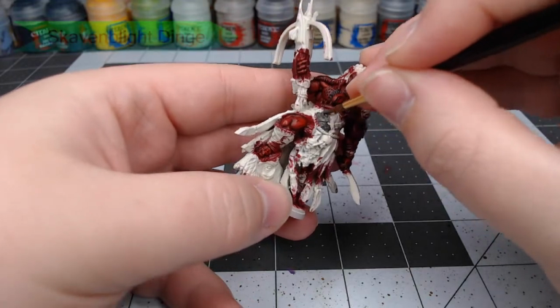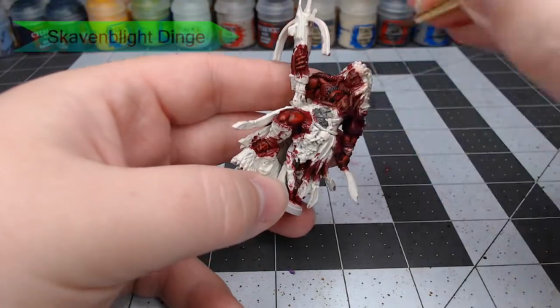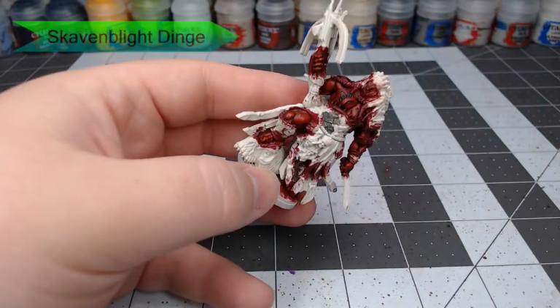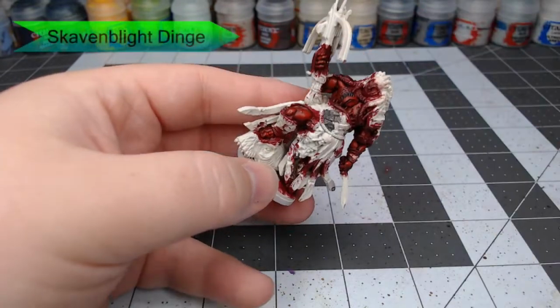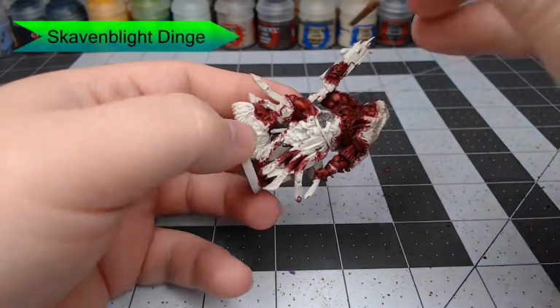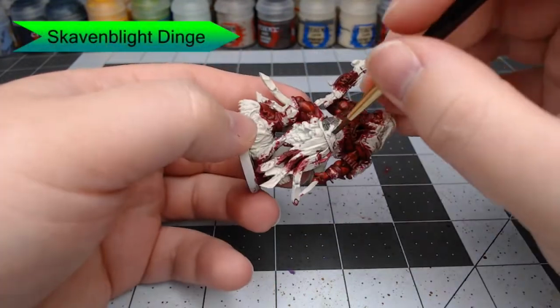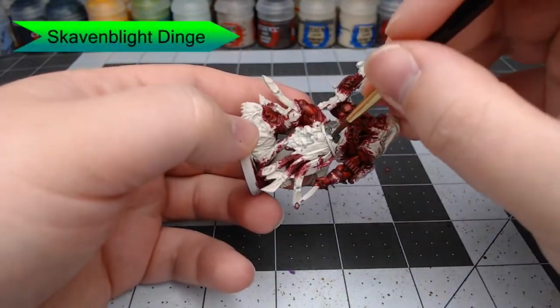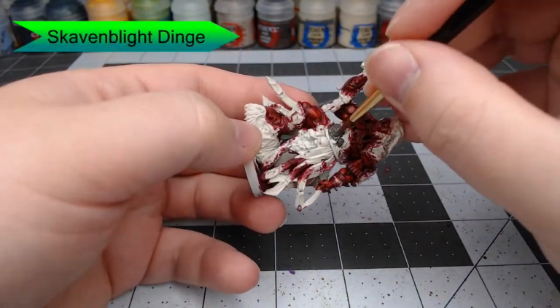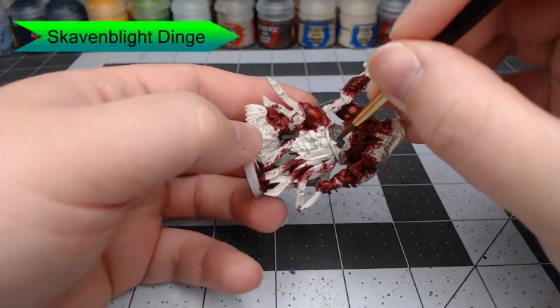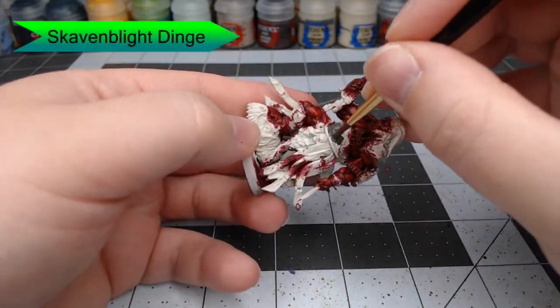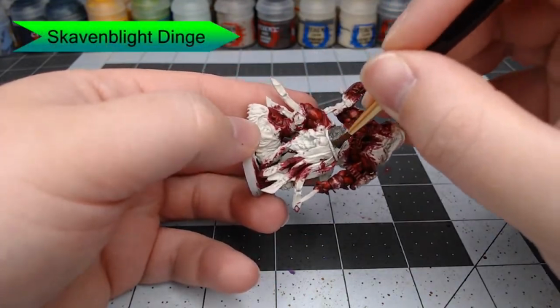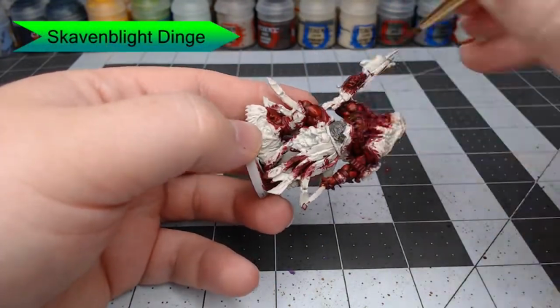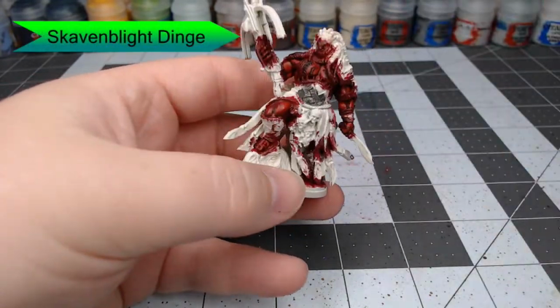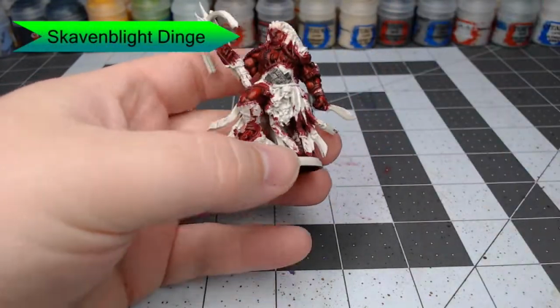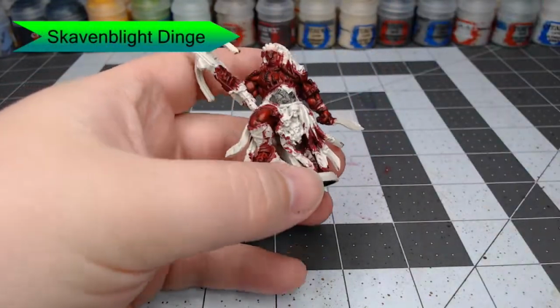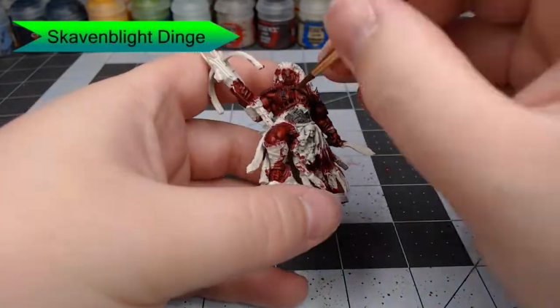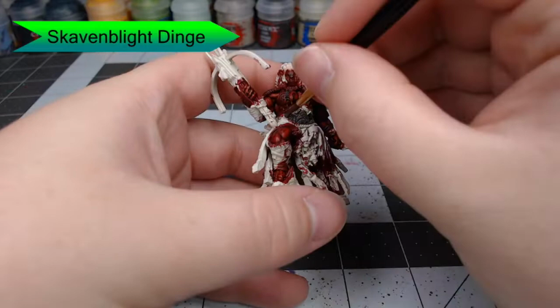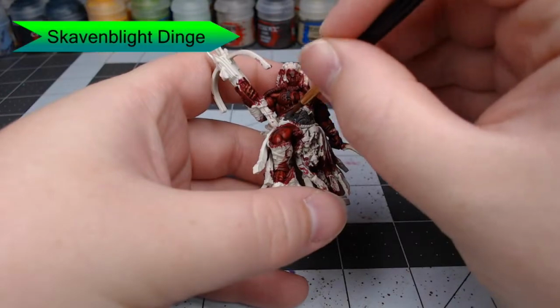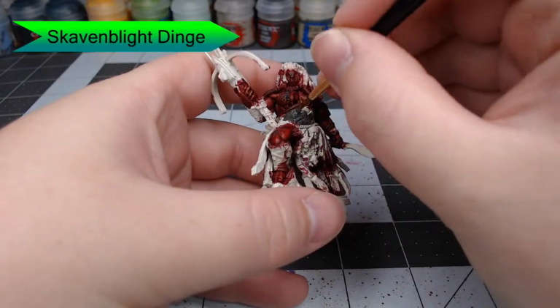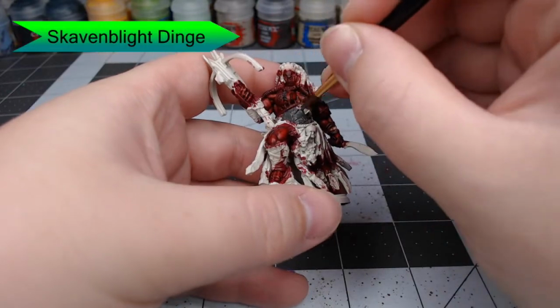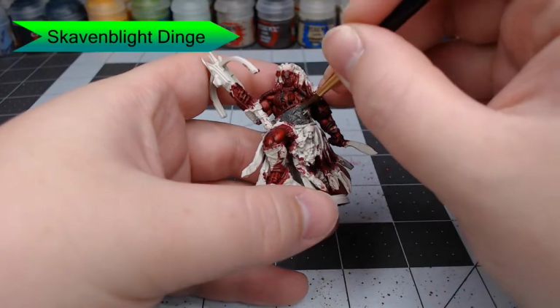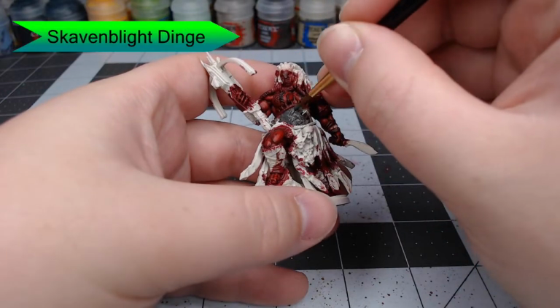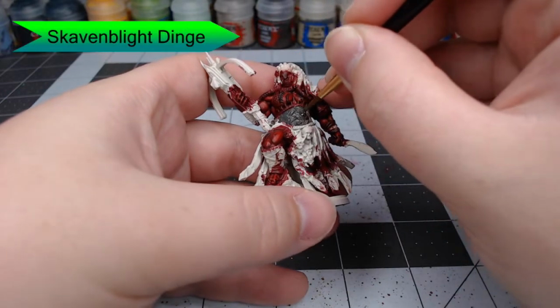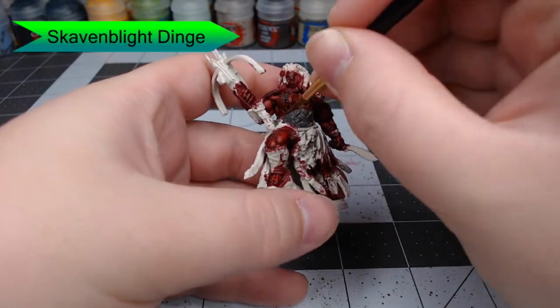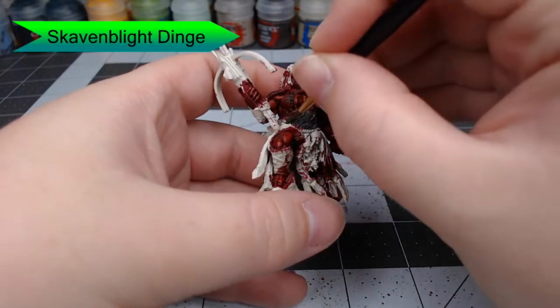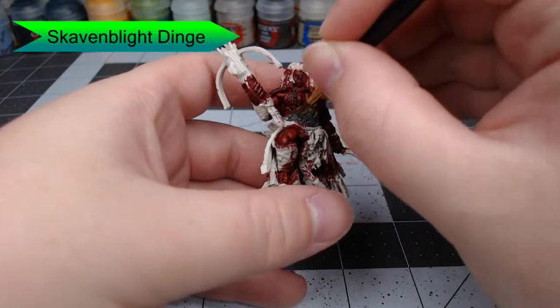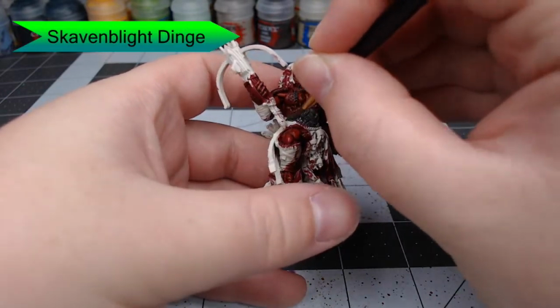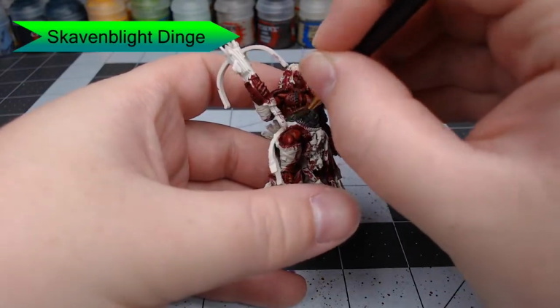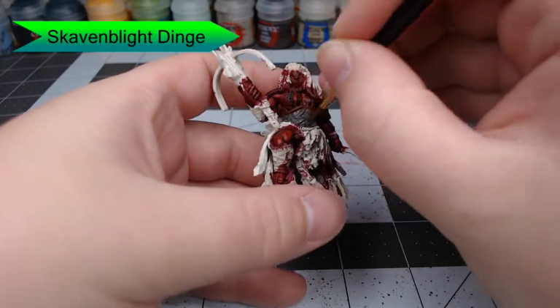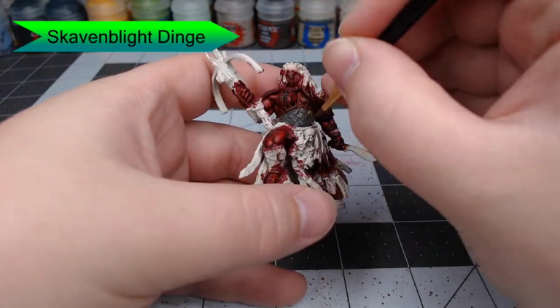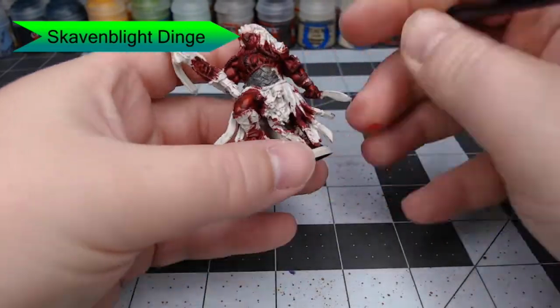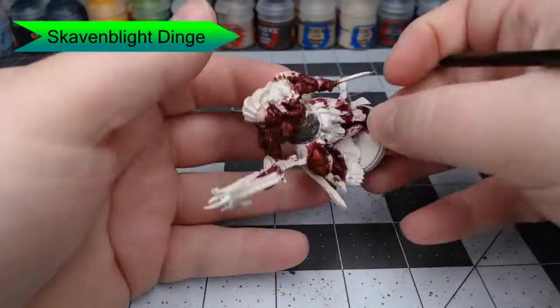With that all done, we're going to move on to some of his clothing. We're going to start with Skaven Blight Dinge and paint this on the belt around his waist as well as on the fur that's around his lower legs.